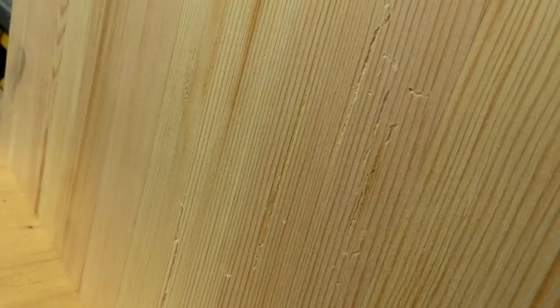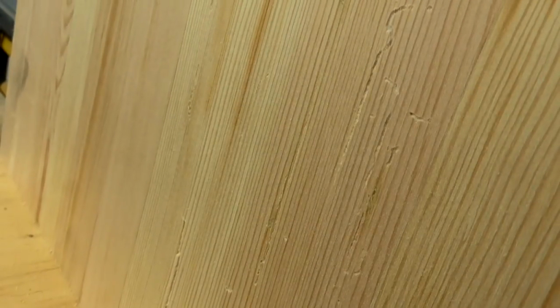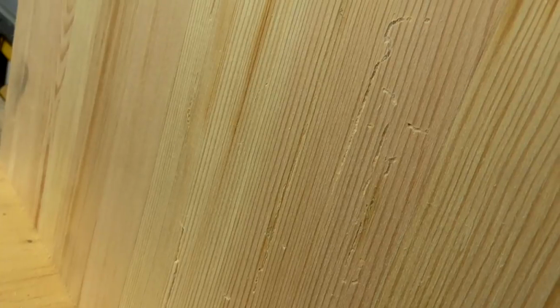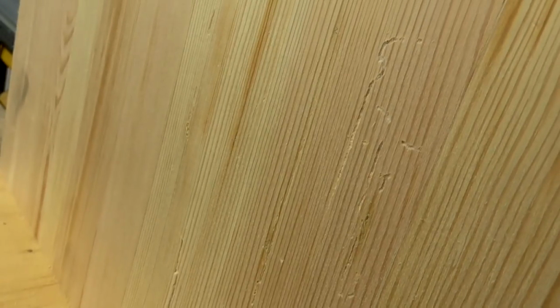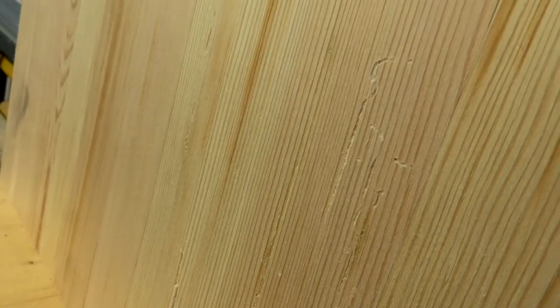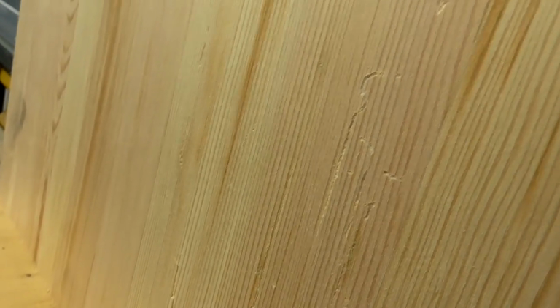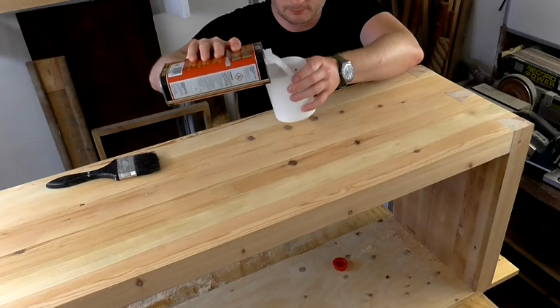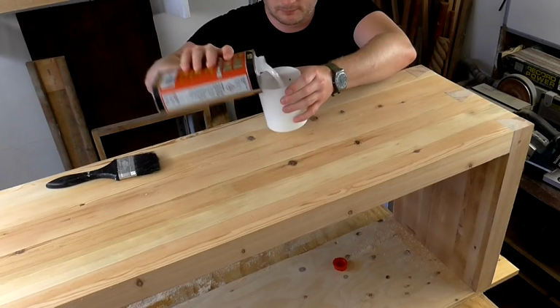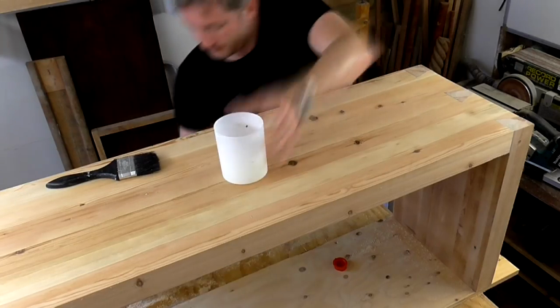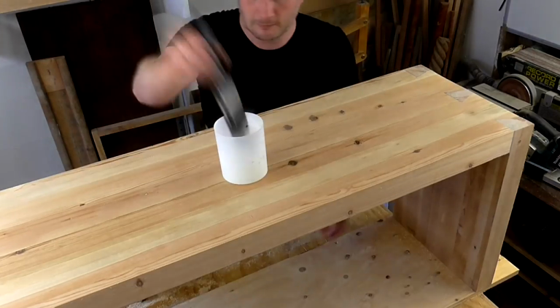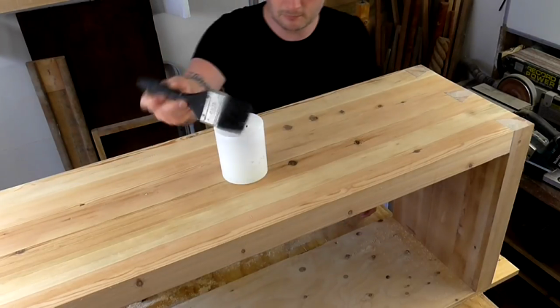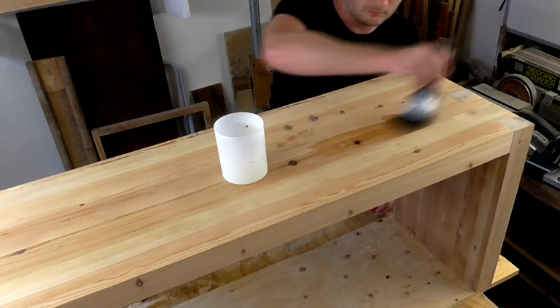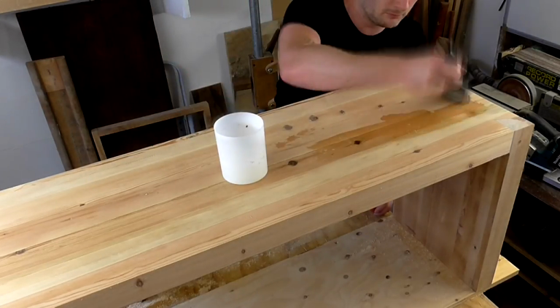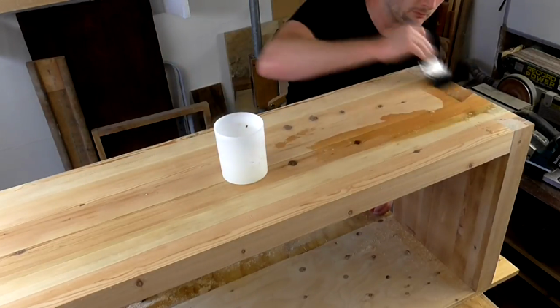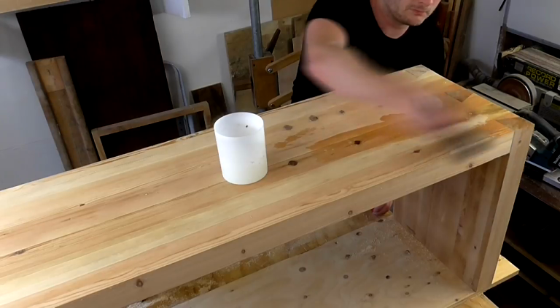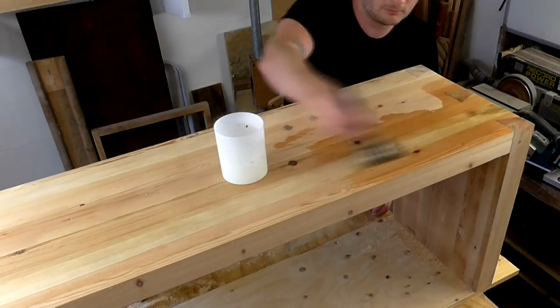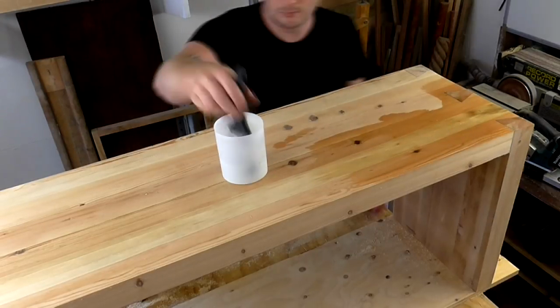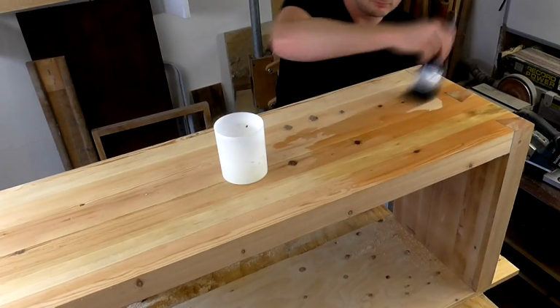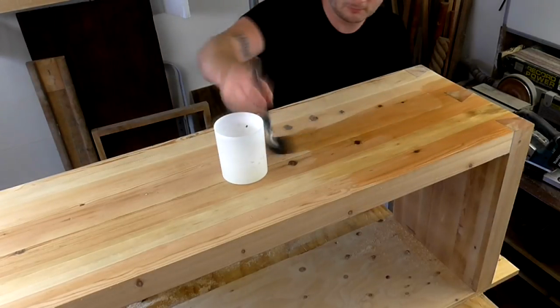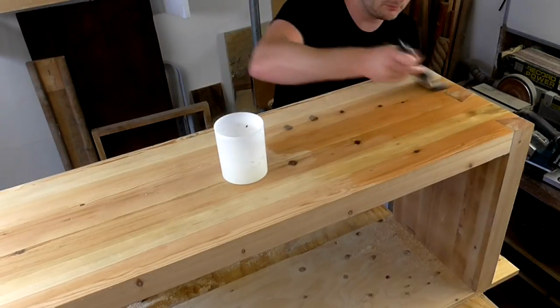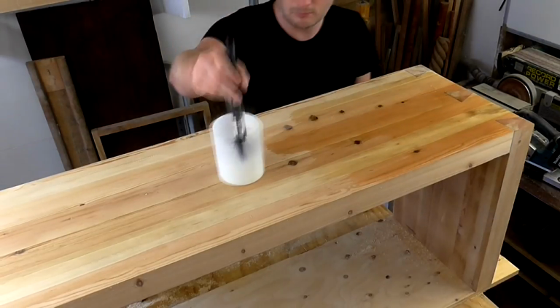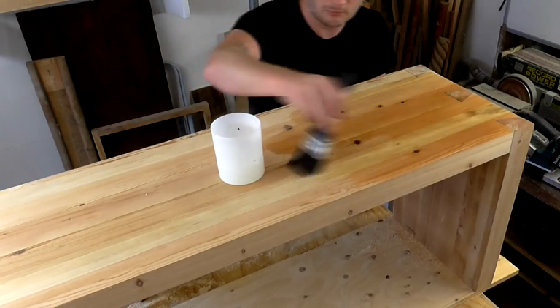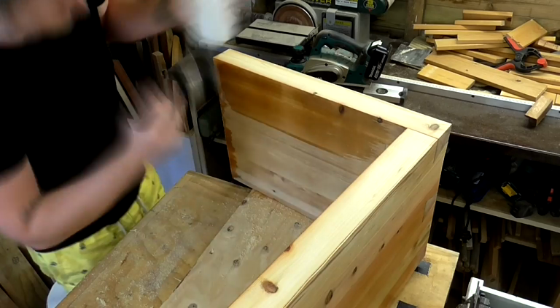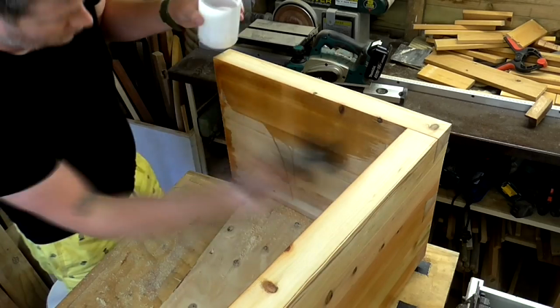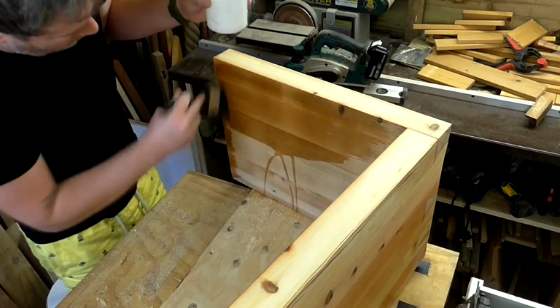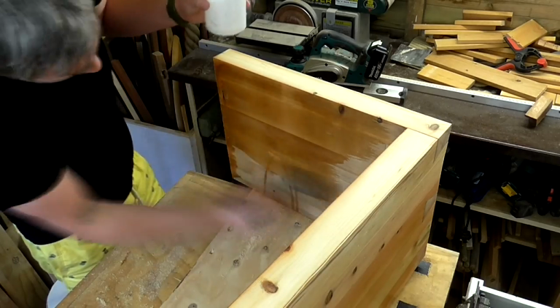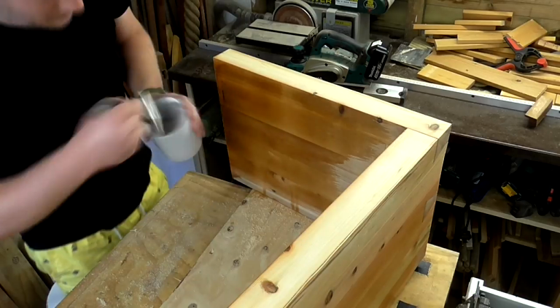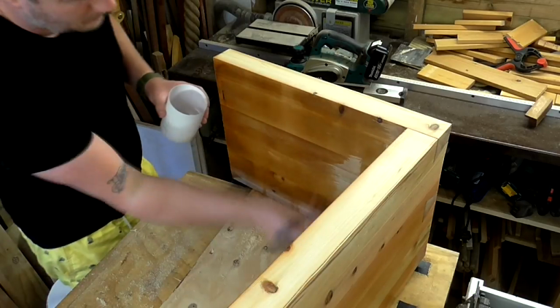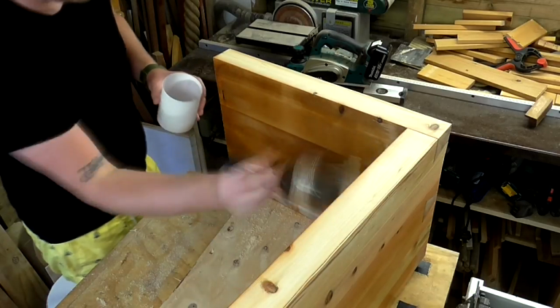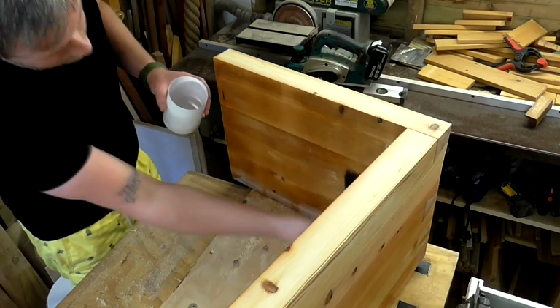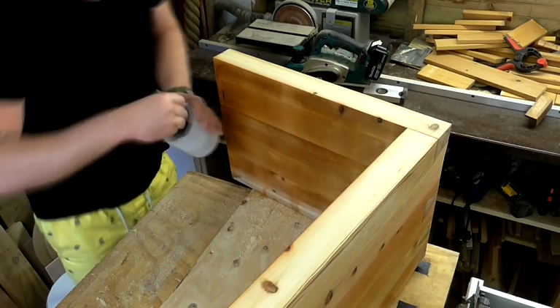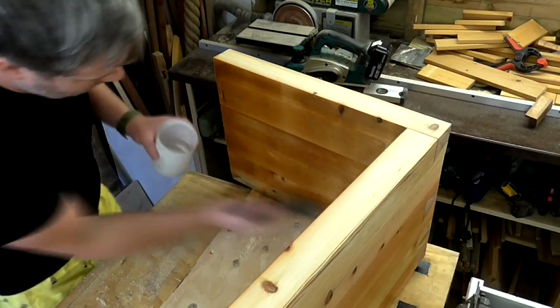At this point I noticed there were a couple of woodworm trails on one of the side panels. Since all the wood was now bare, I went out and bought some more woodworm treatment and applied it to the whole bench just to be on the safe side.